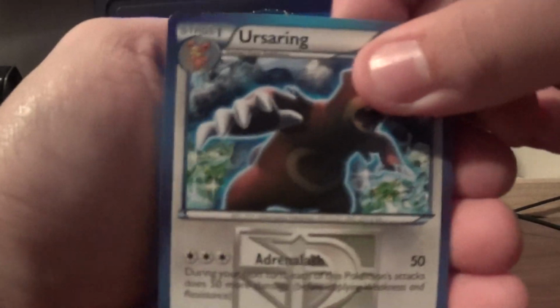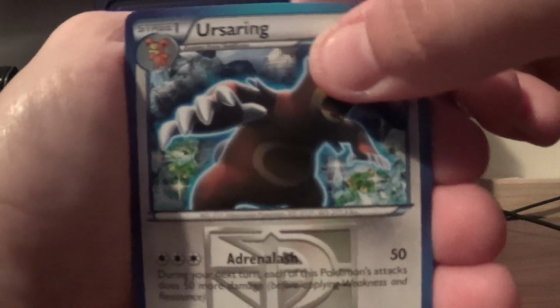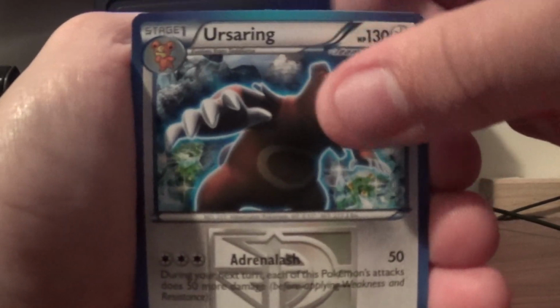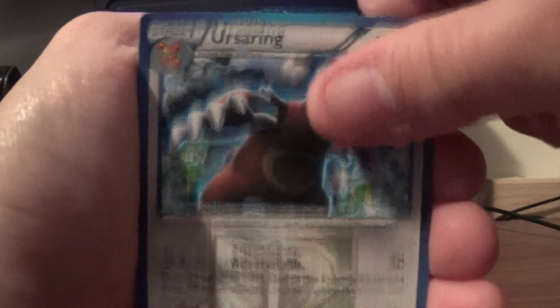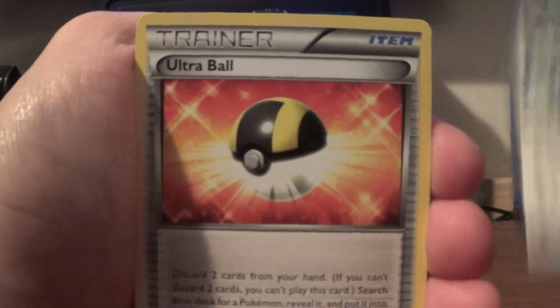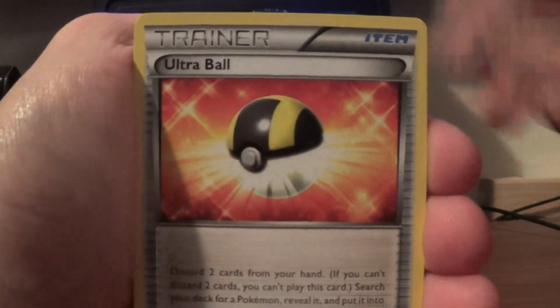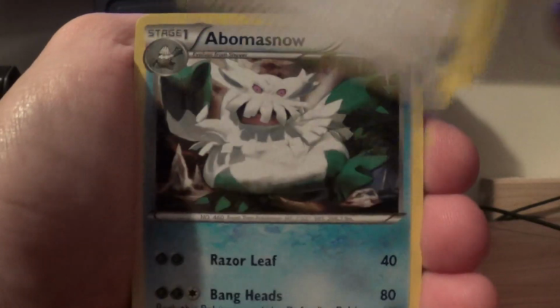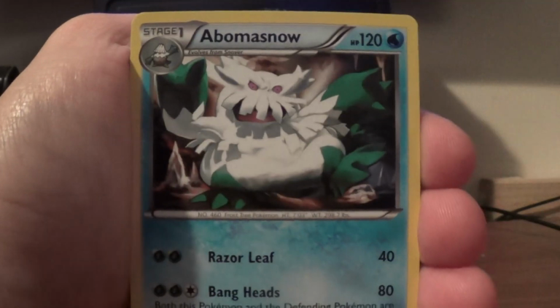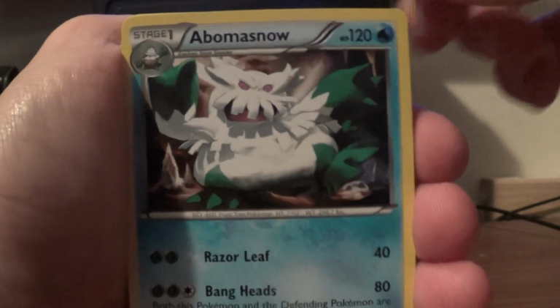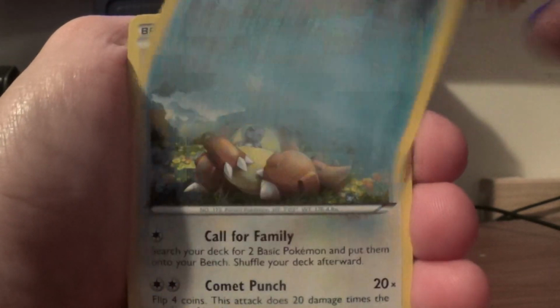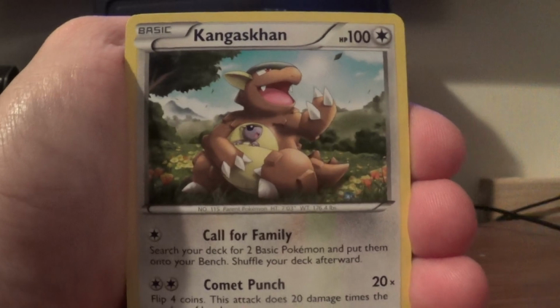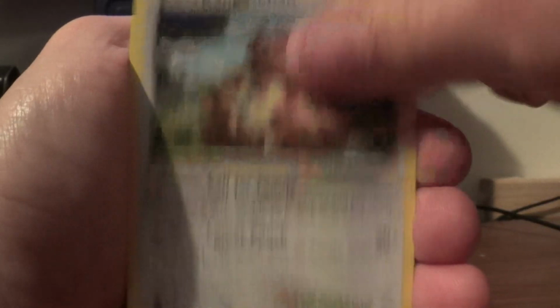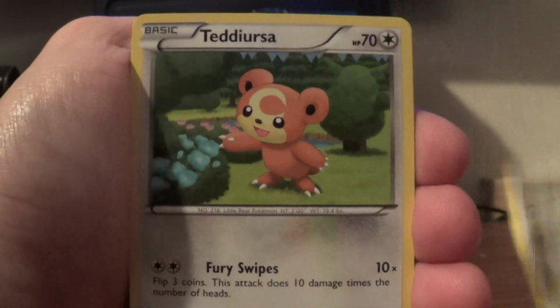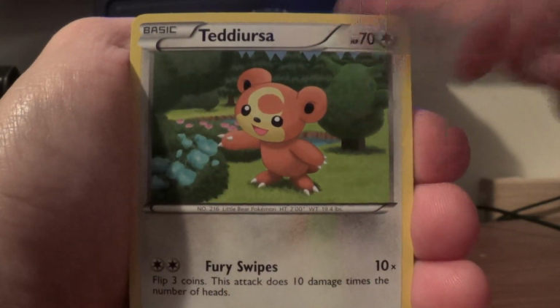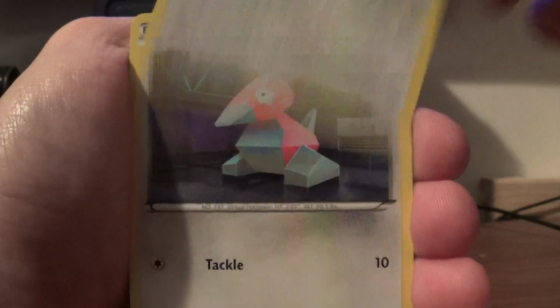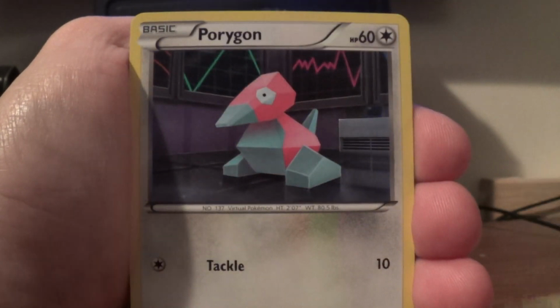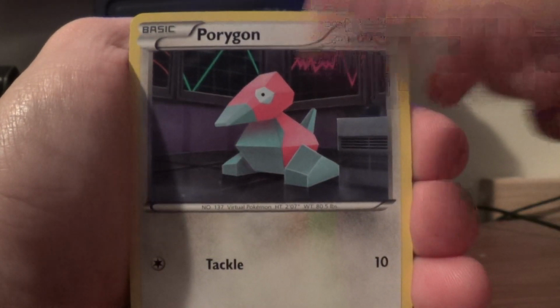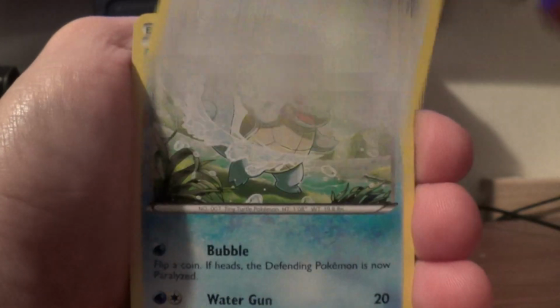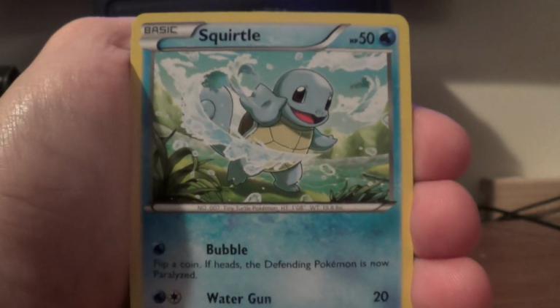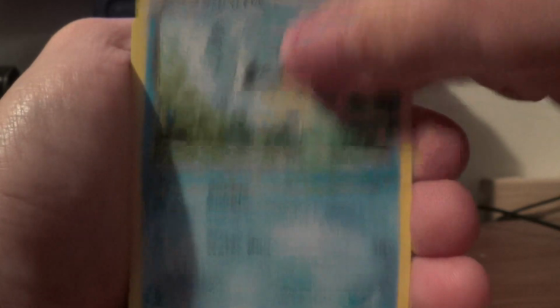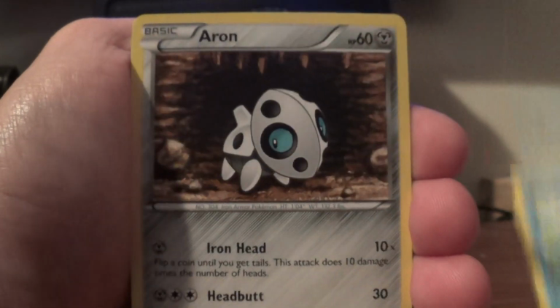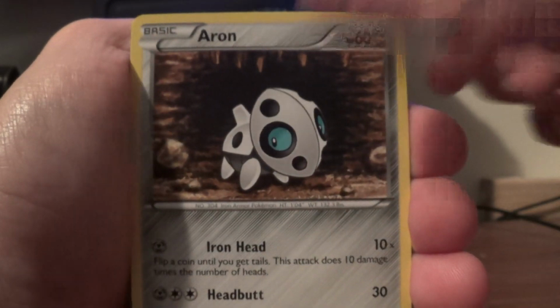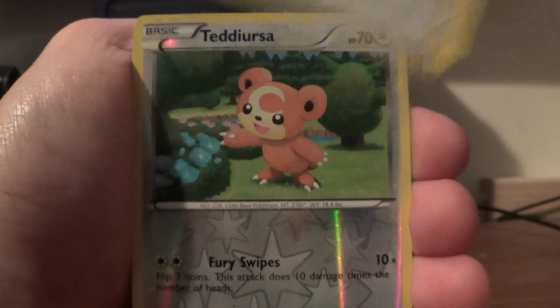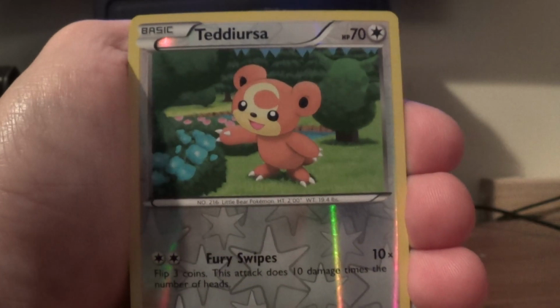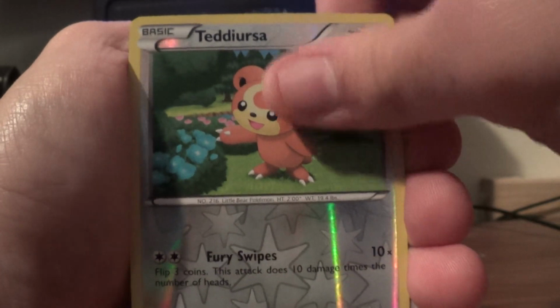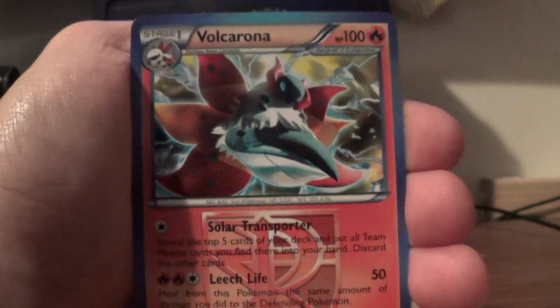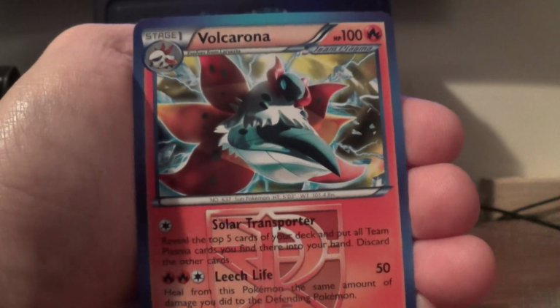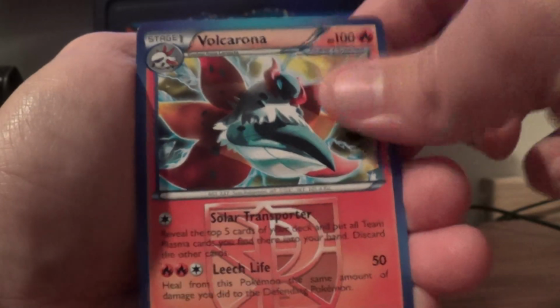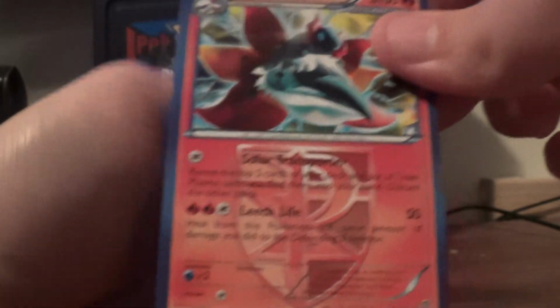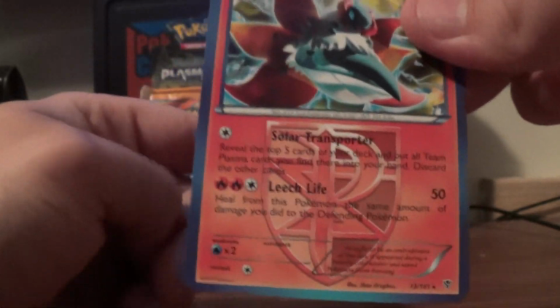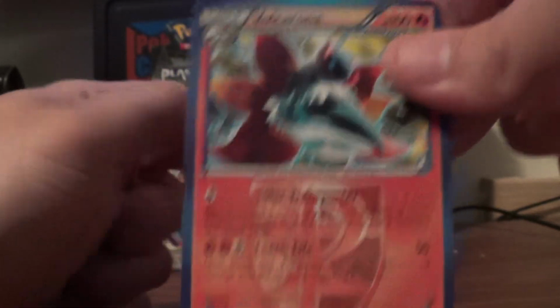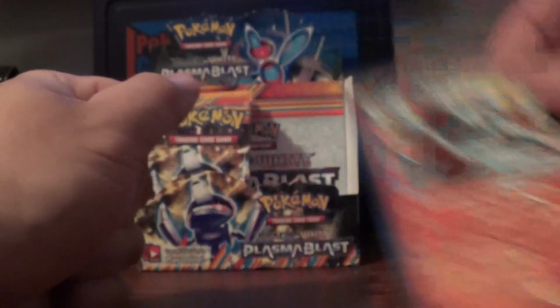And we start it off with First Ring, Ultra Ball, Bomb of Snow, Kangaskhan, Teddiursa, Porygon, Squirtle, Aeron, Reverse Teddiursa, and Volcarona Rare.